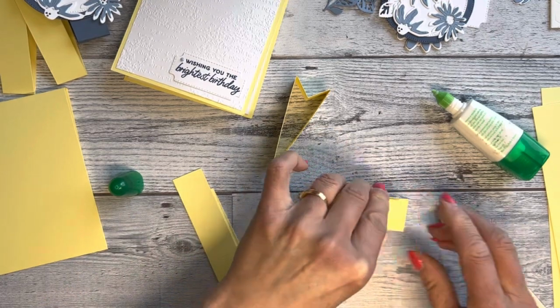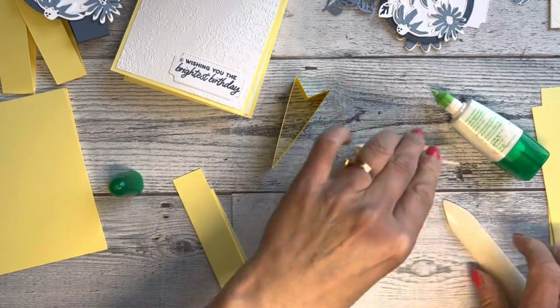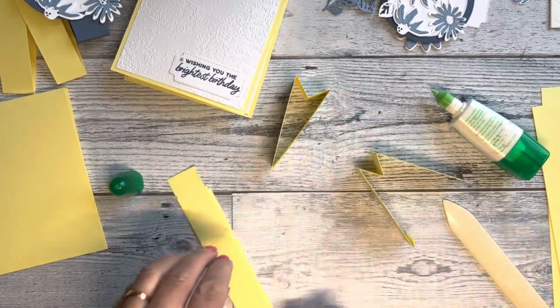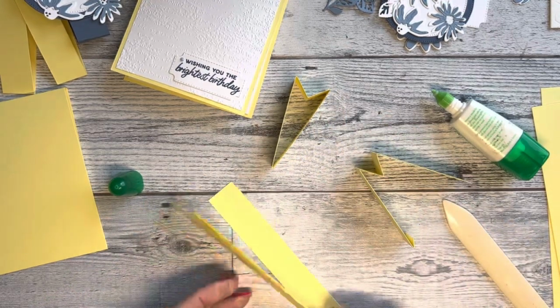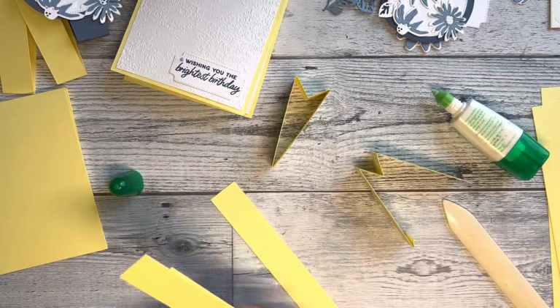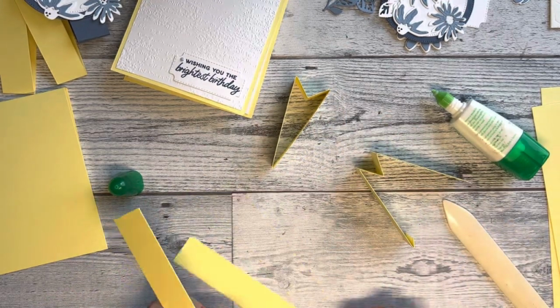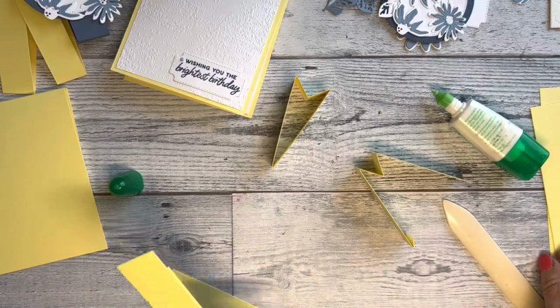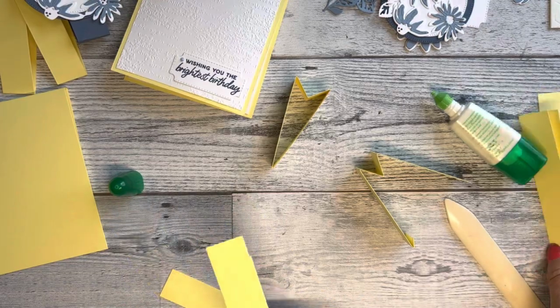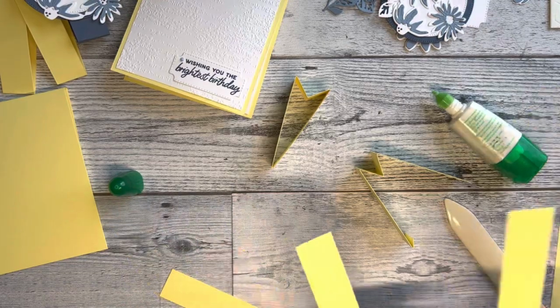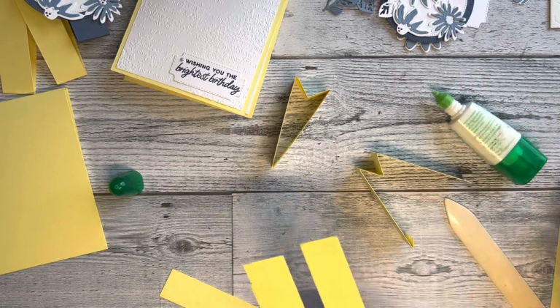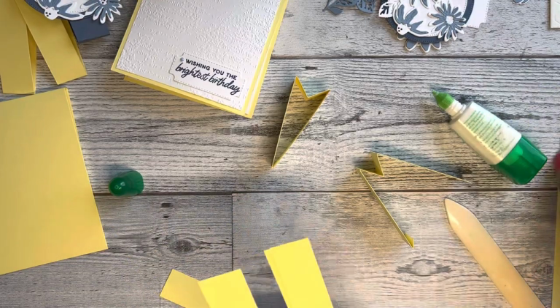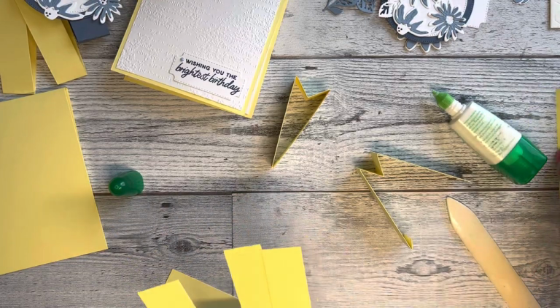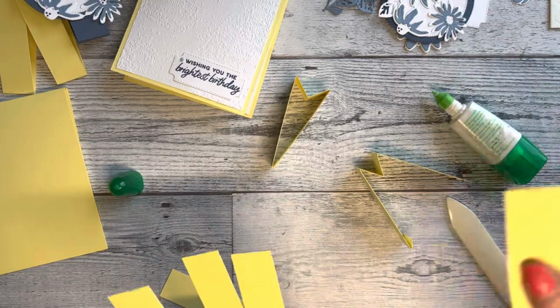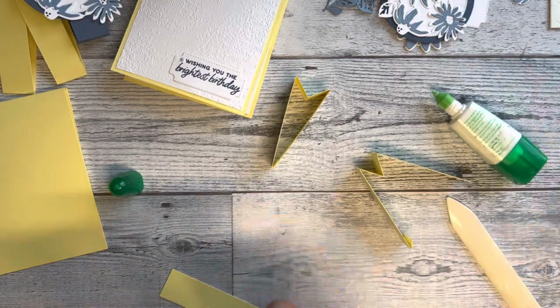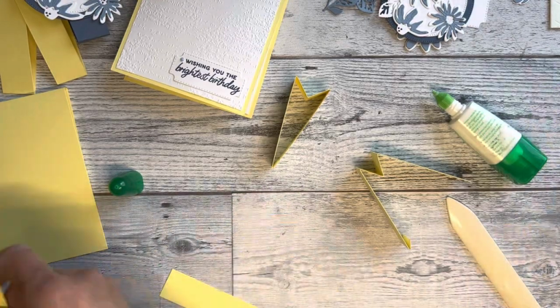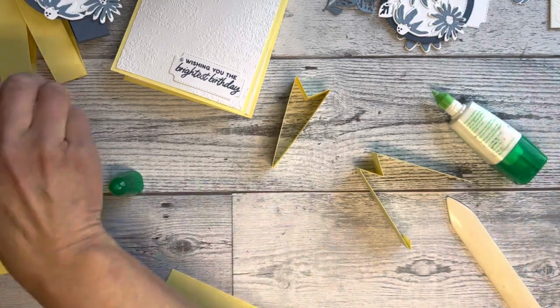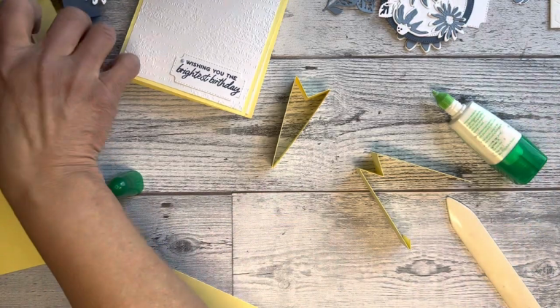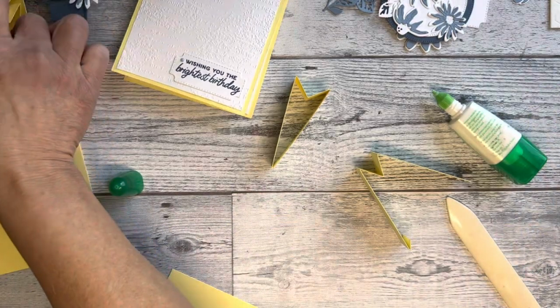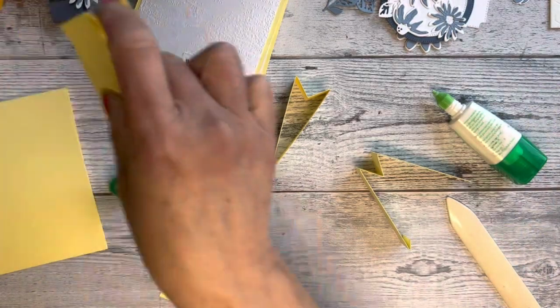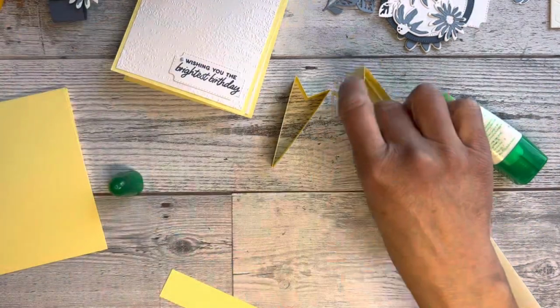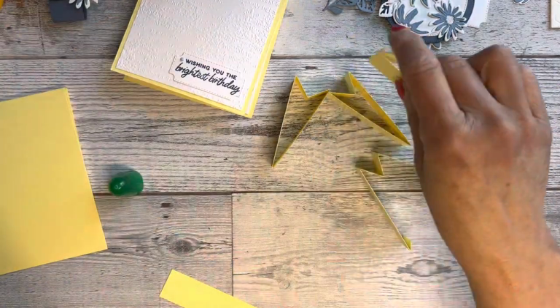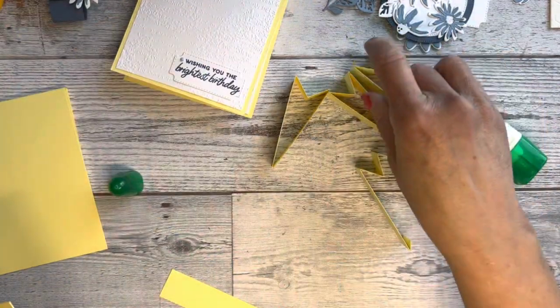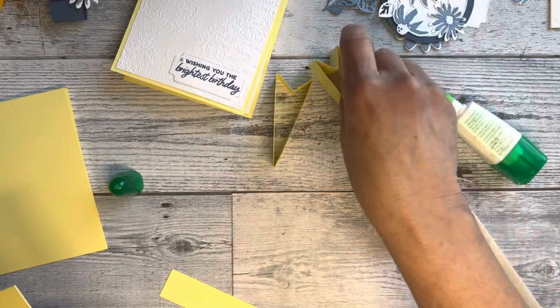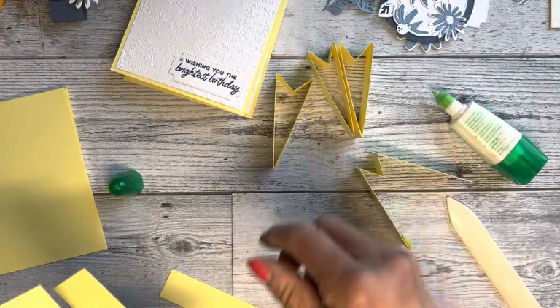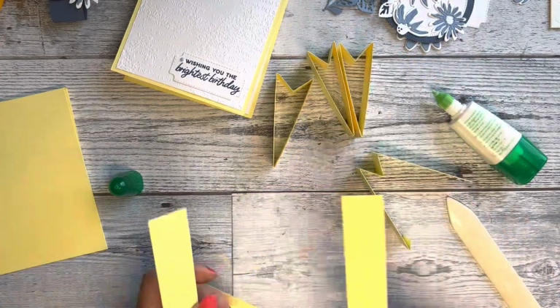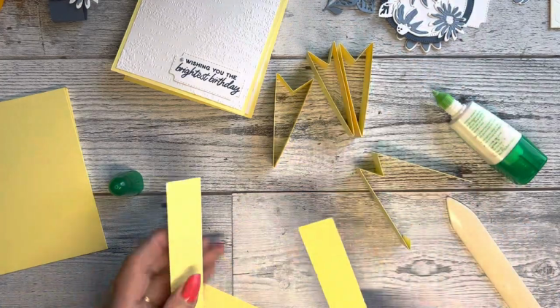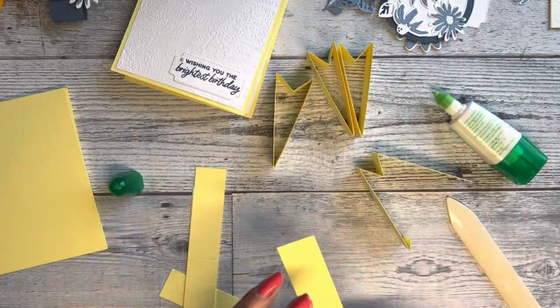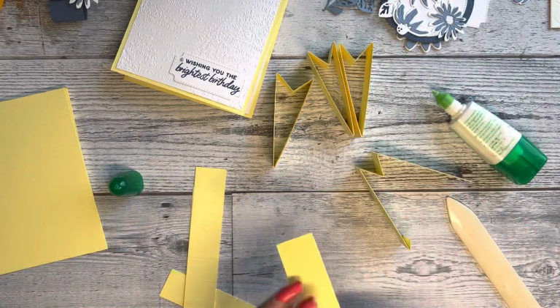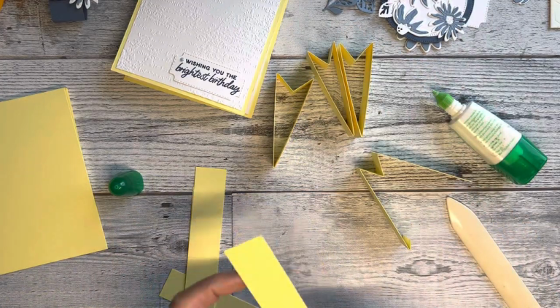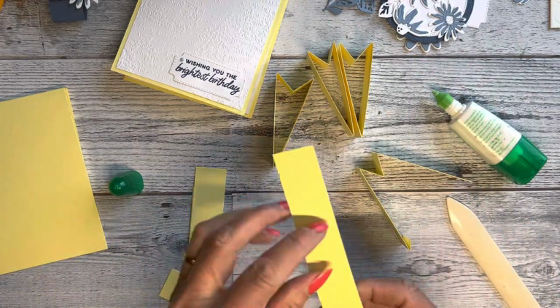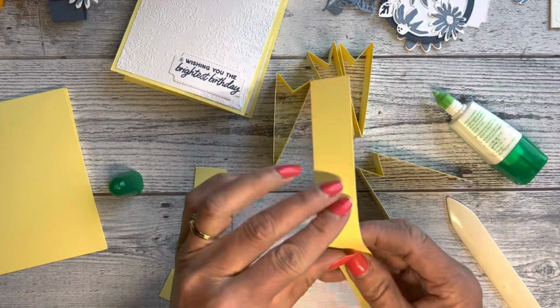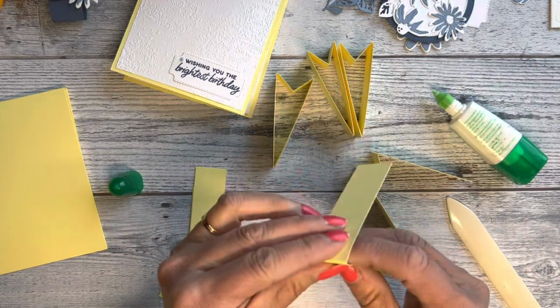Let me go ahead and fold all of these. I did a couple and glued them already — I should have done a few more before starting, but it won't take me too long.